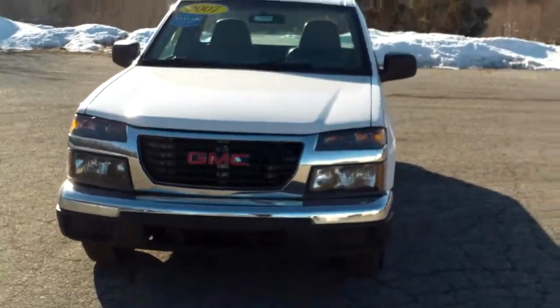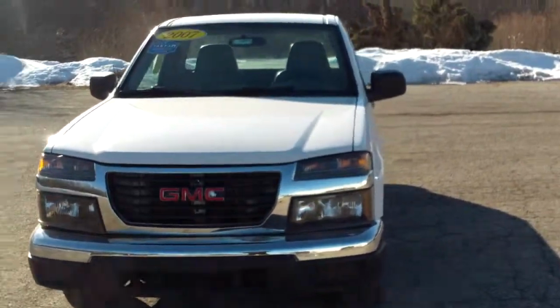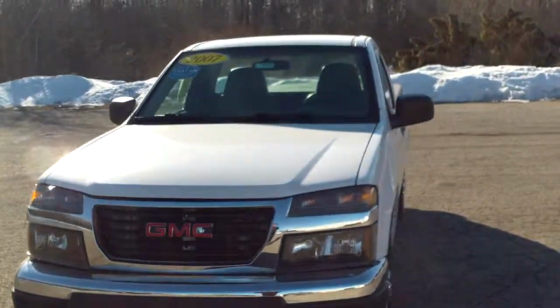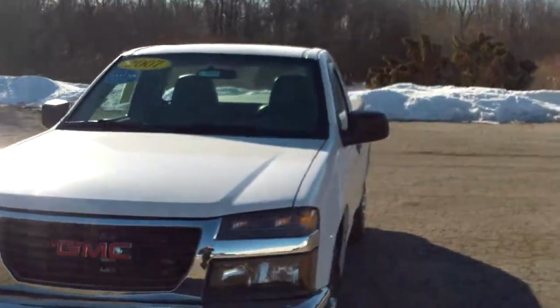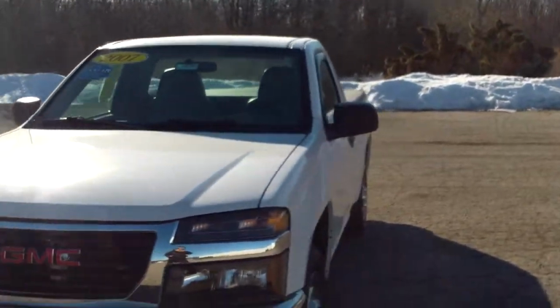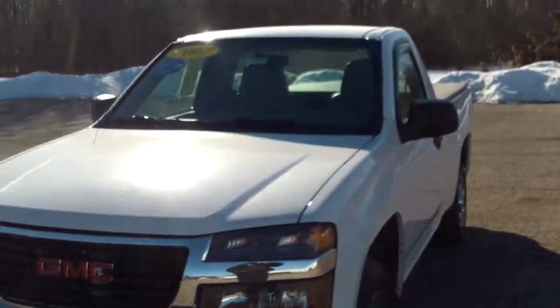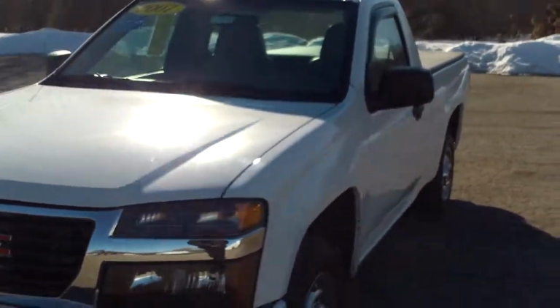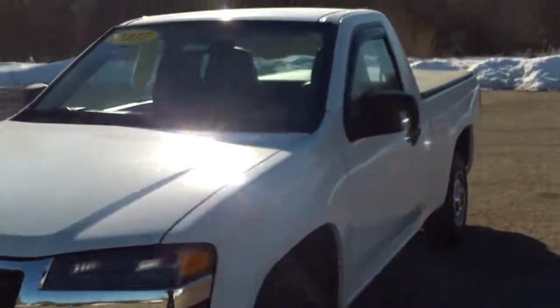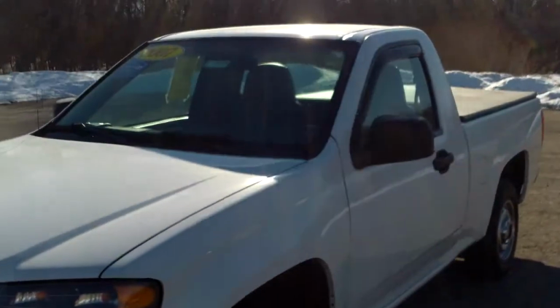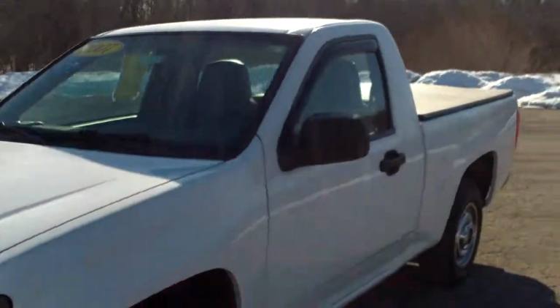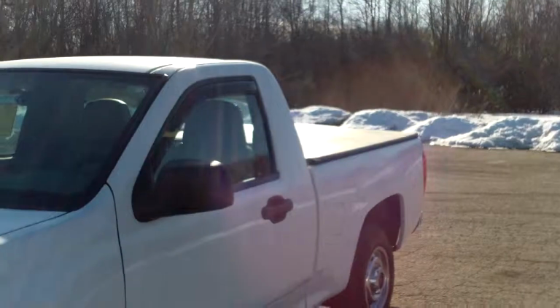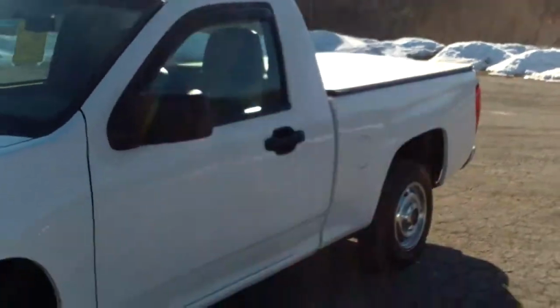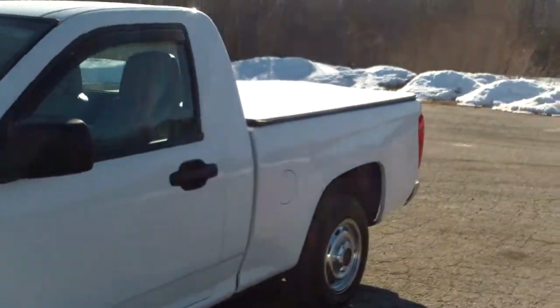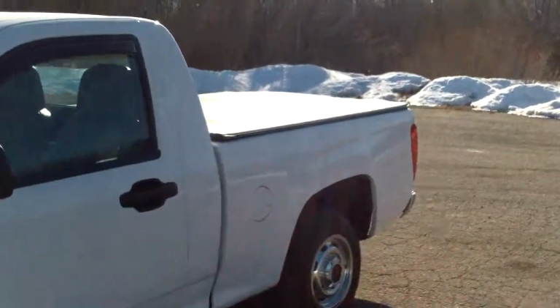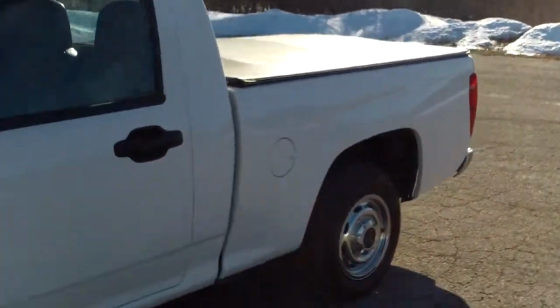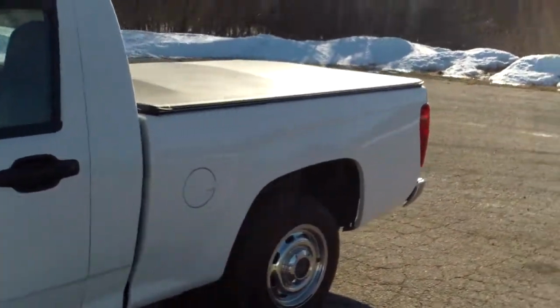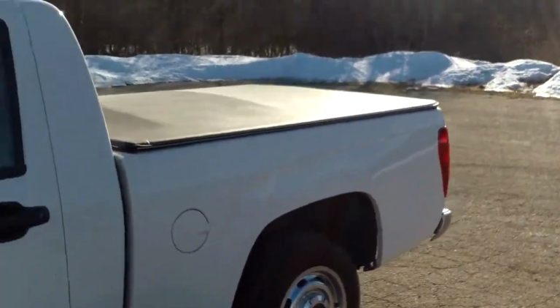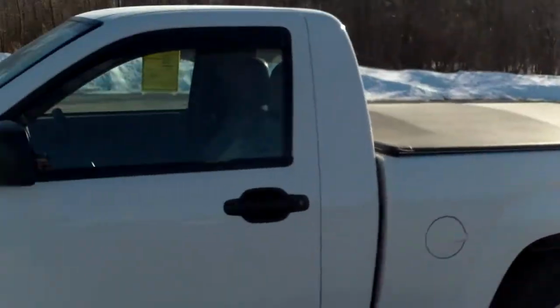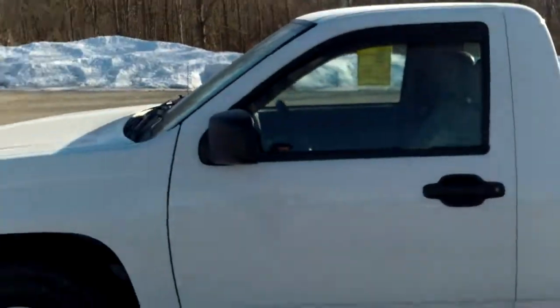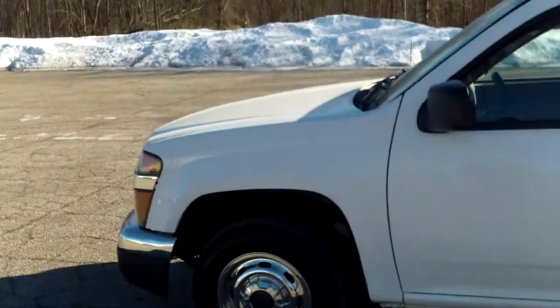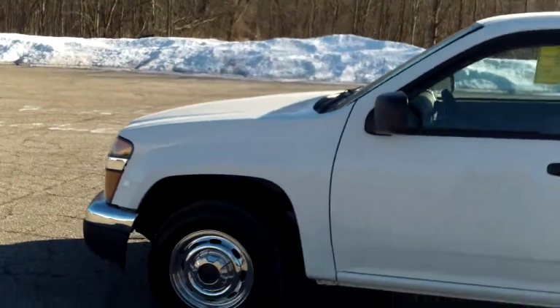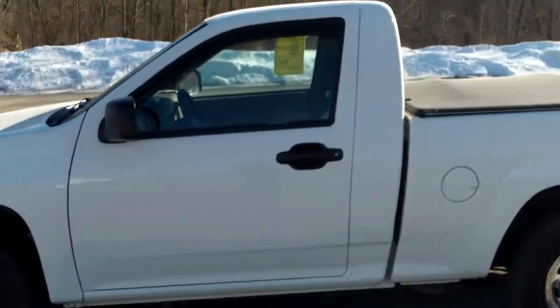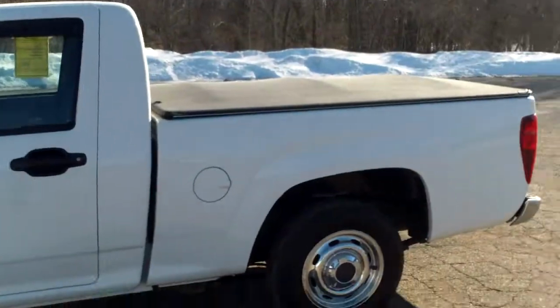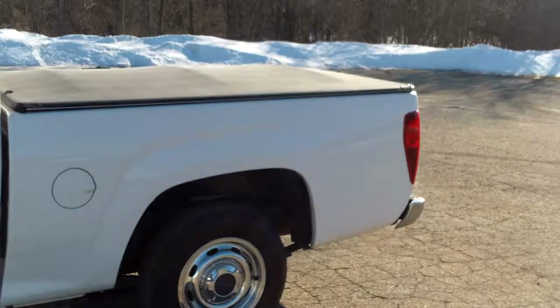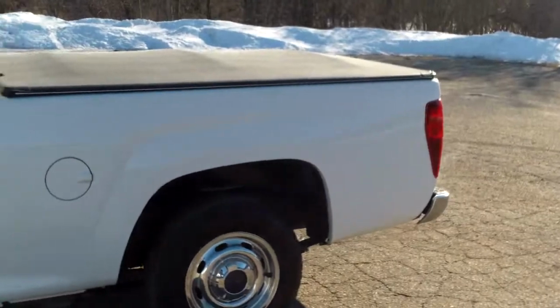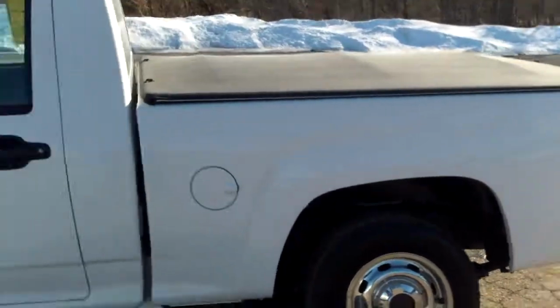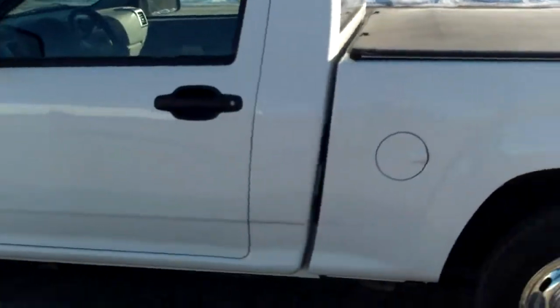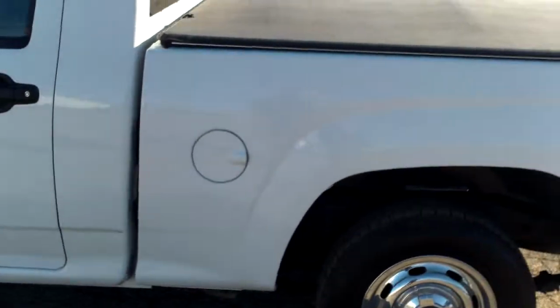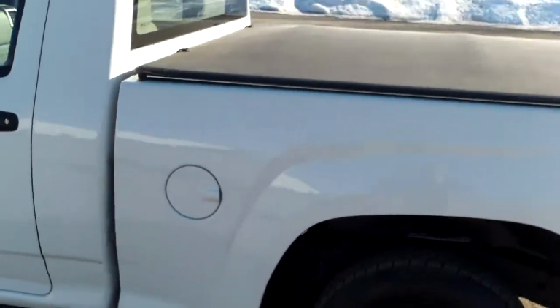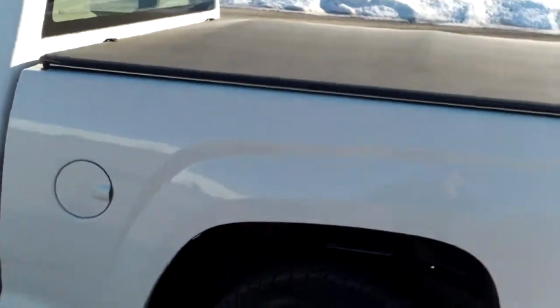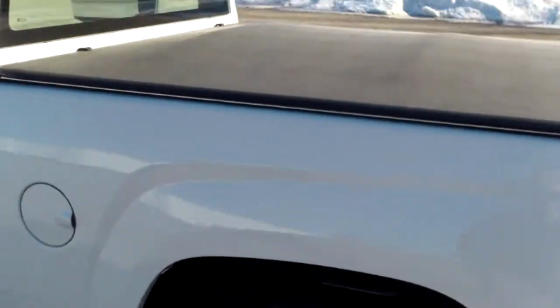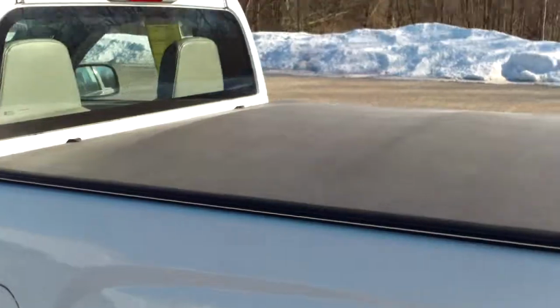Hi Rob, Norm from Schaefer Chevrolet here with our 2007 GMC Canyon. Just wanted to take a couple minutes to walk around it with you, but let's take a look.